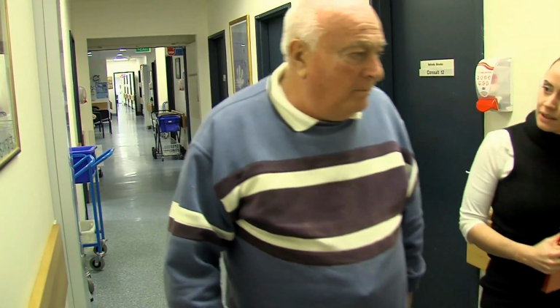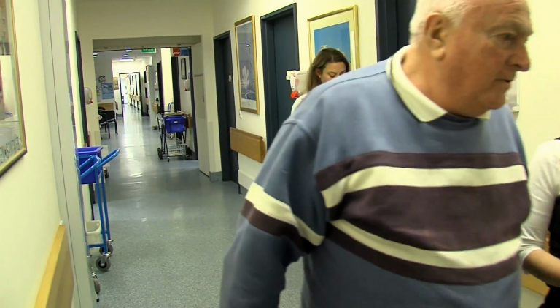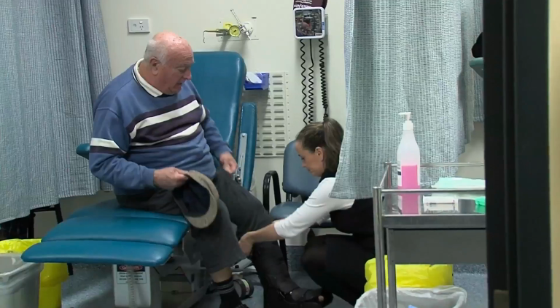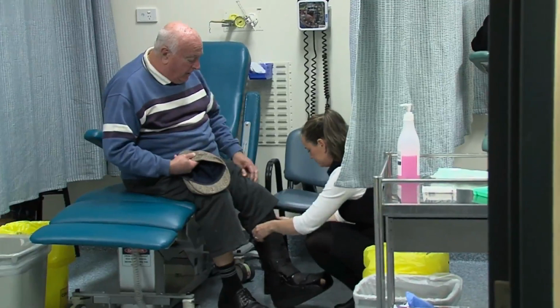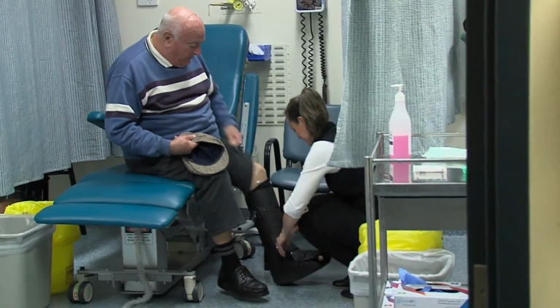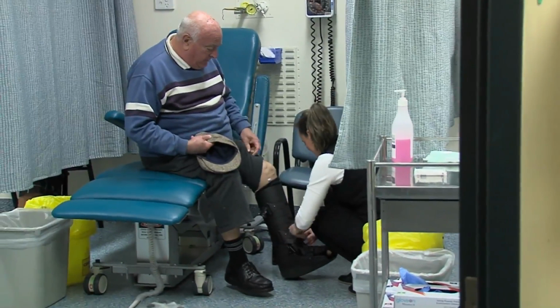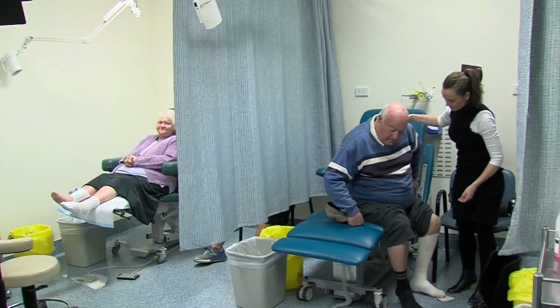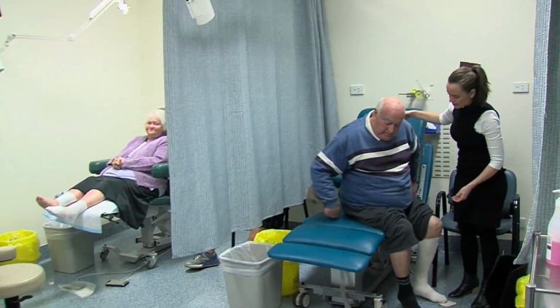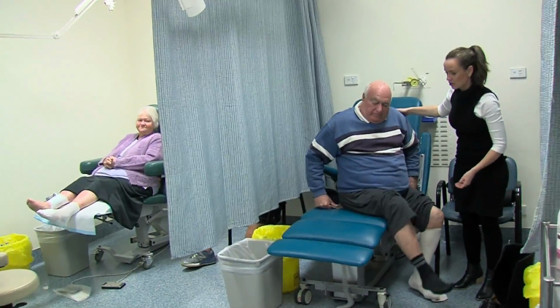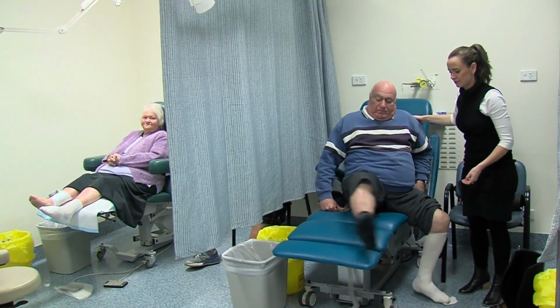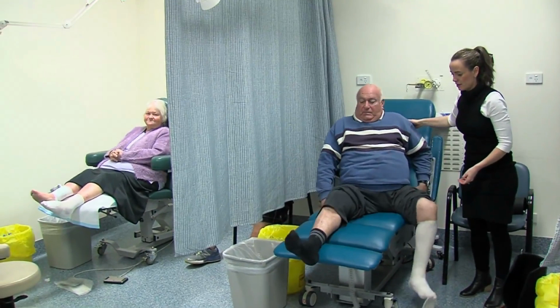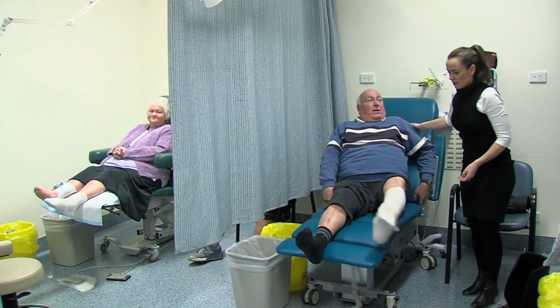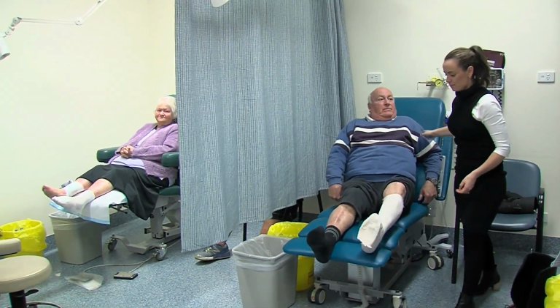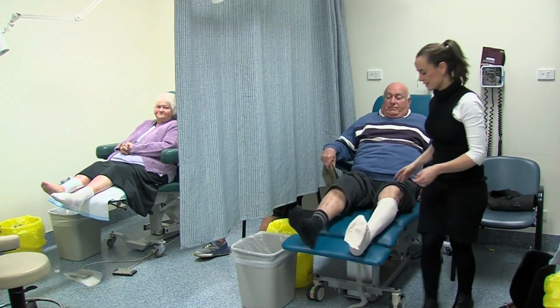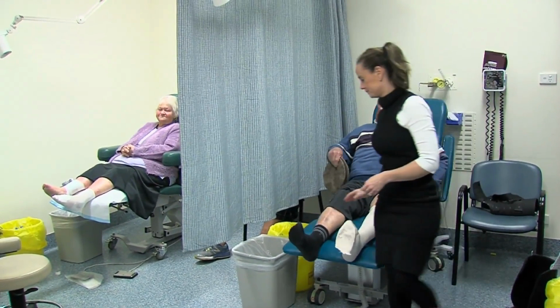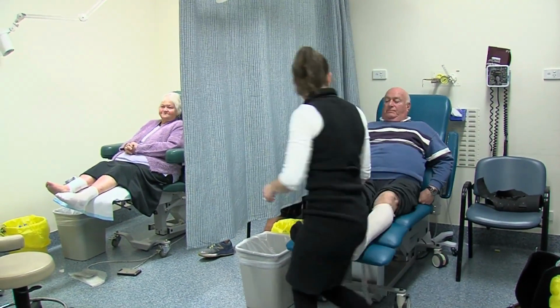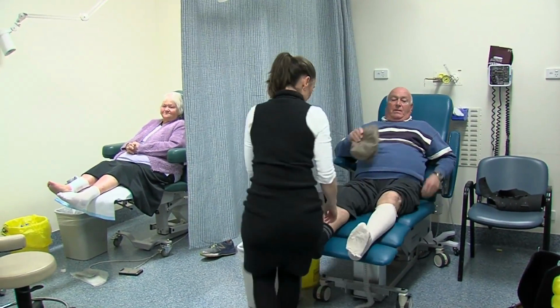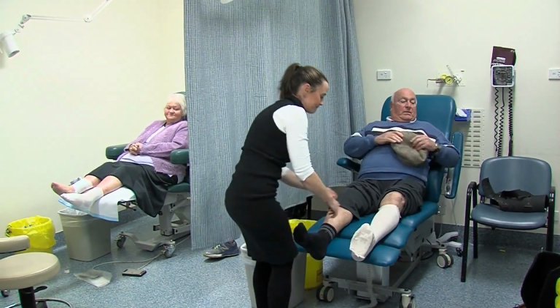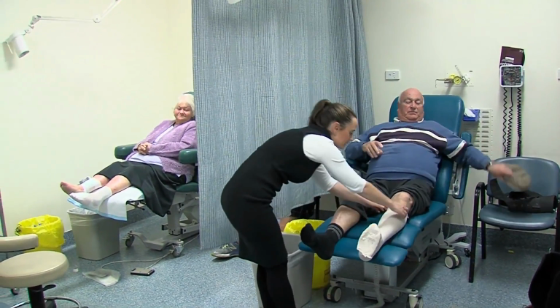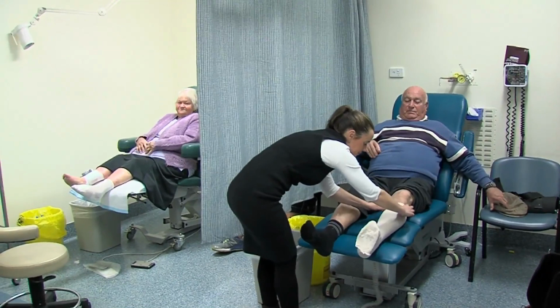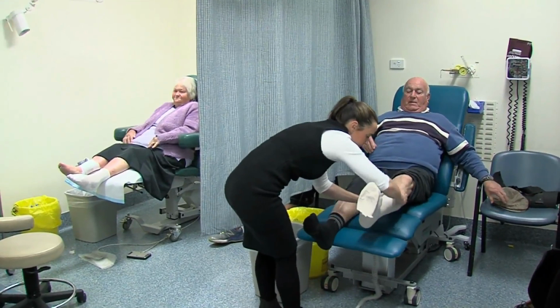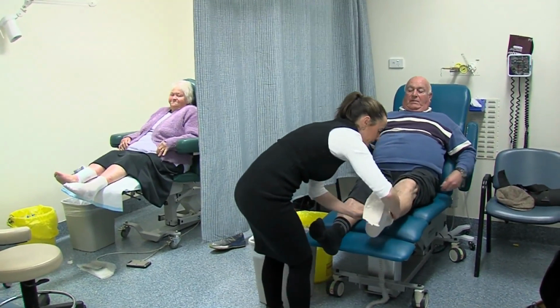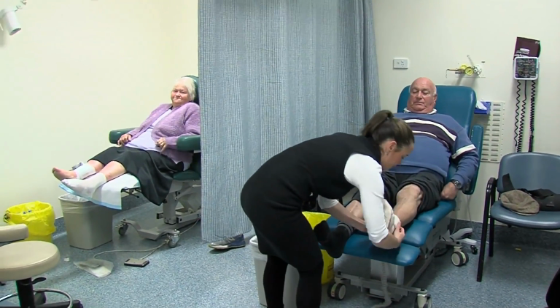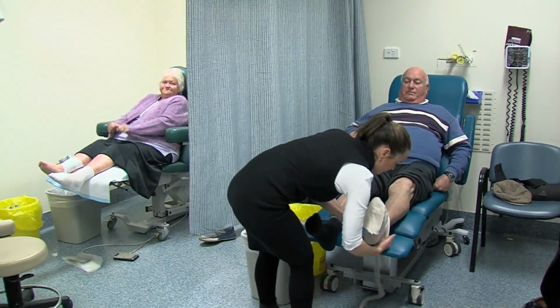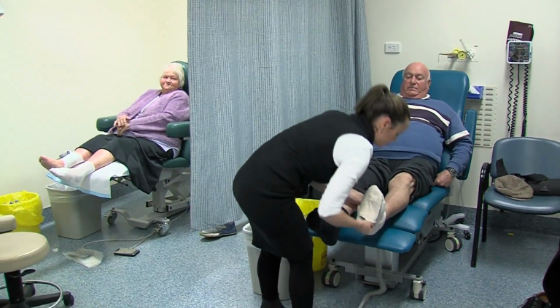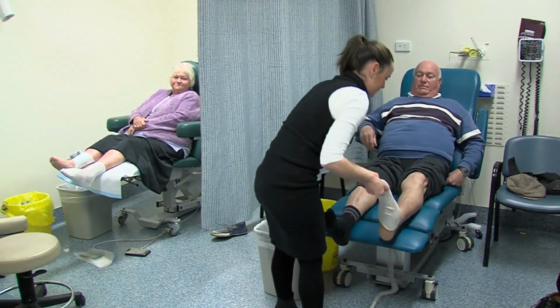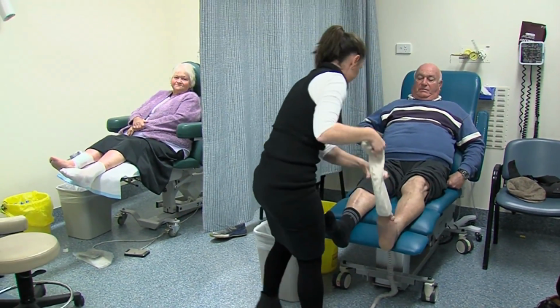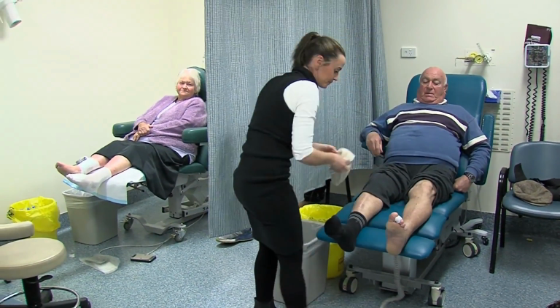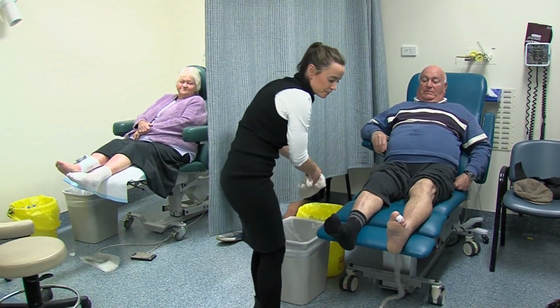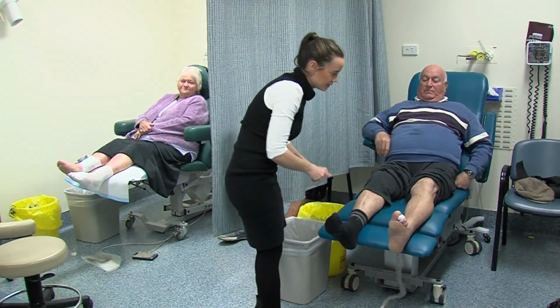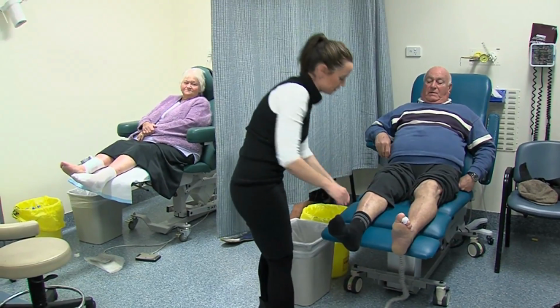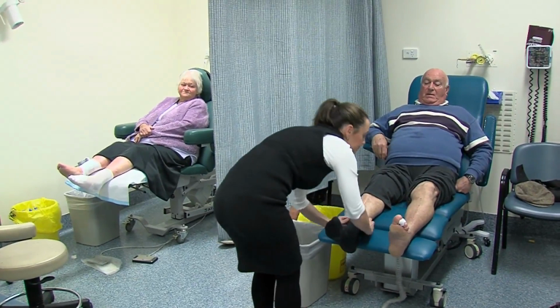There is ample evidence that treatment delay worsens prognosis, and yet delays are common and multifactorial. For patients with mental health problems, particularly depression, this often hinders them from making good decisions relating to their self-care and failure to present for treatment, which has a negative effect on outcome.